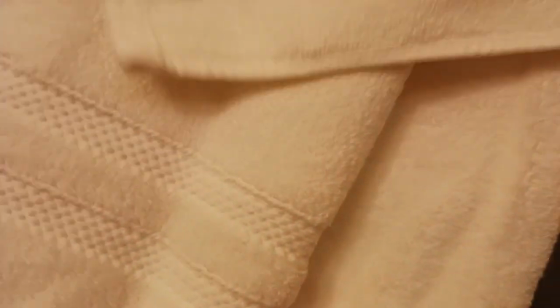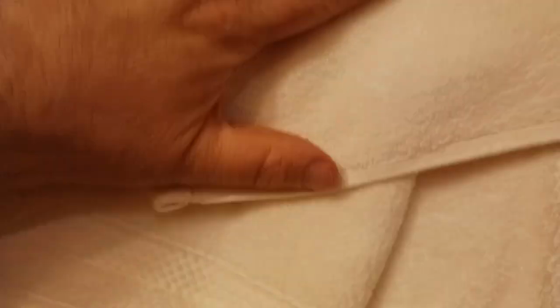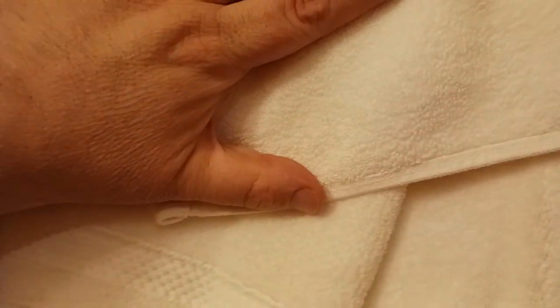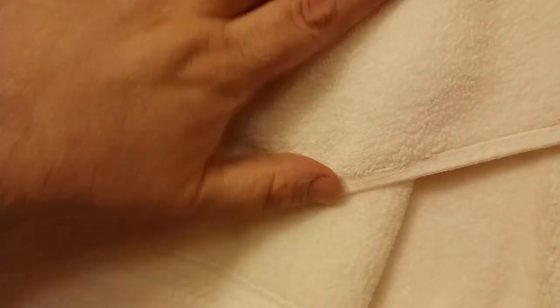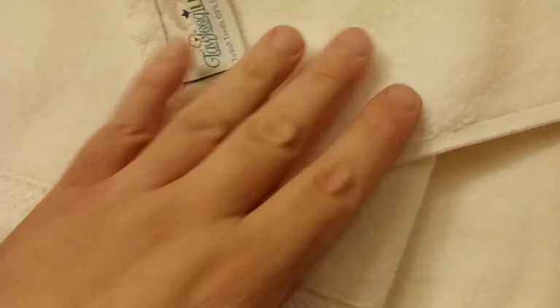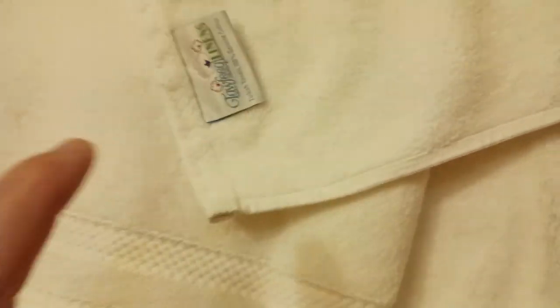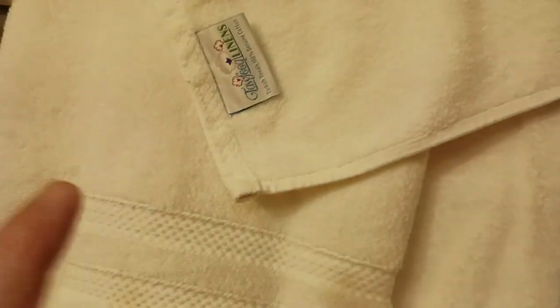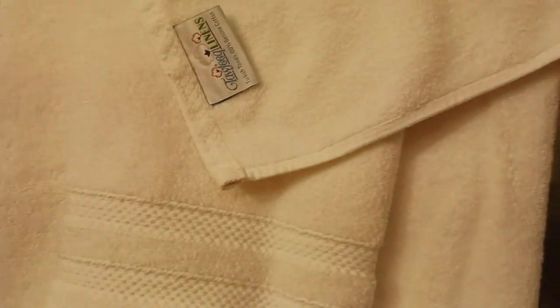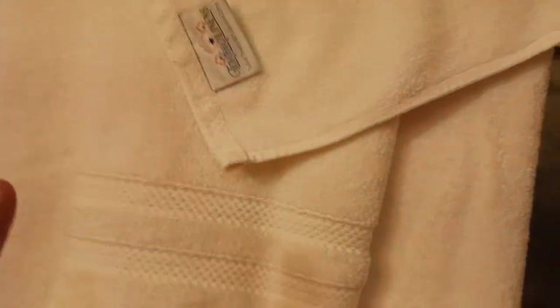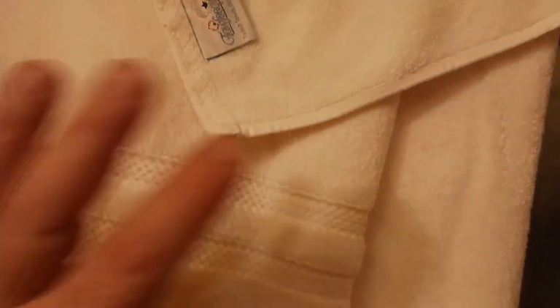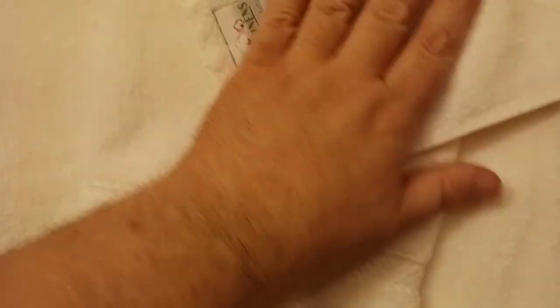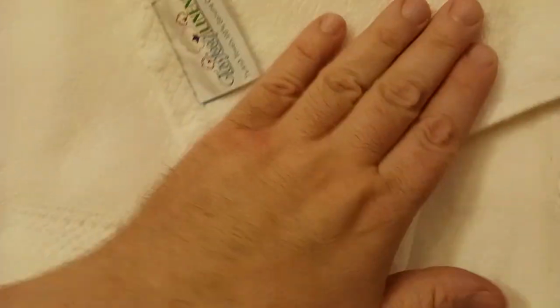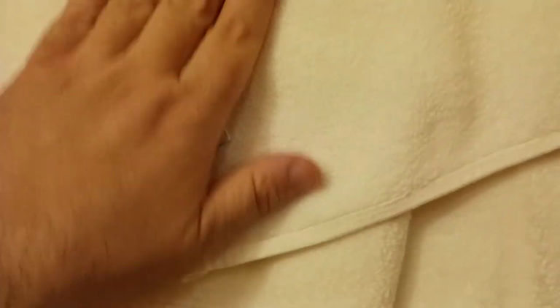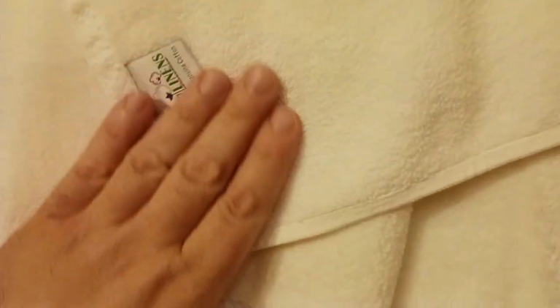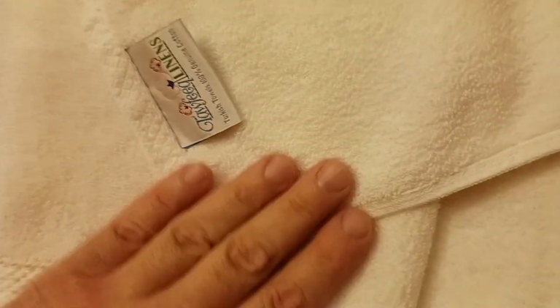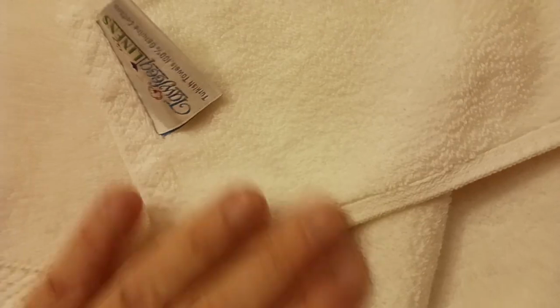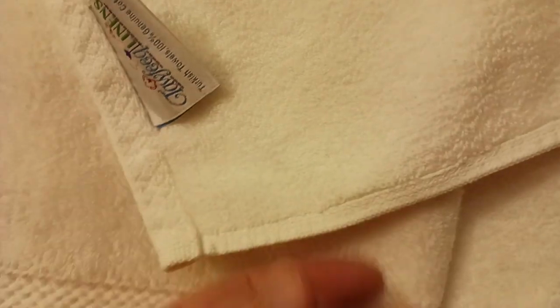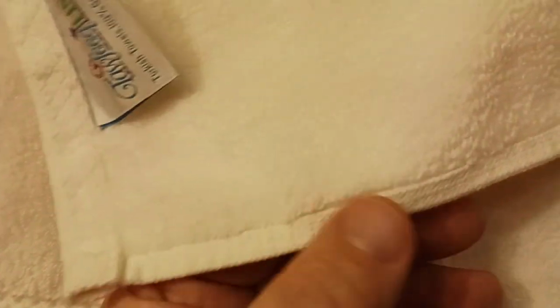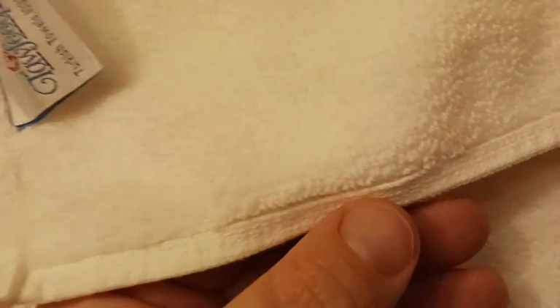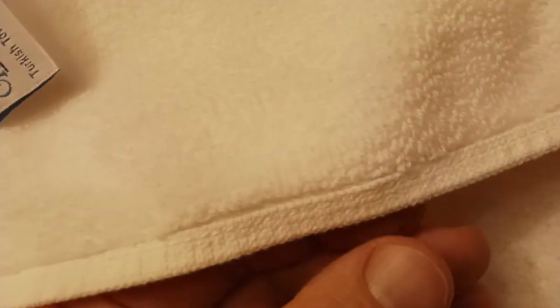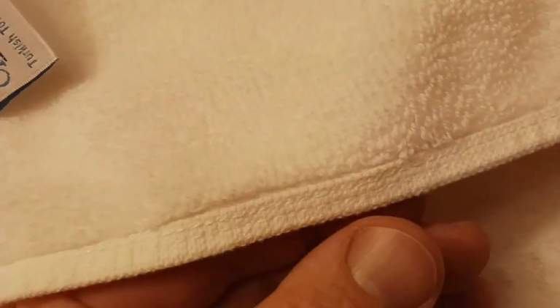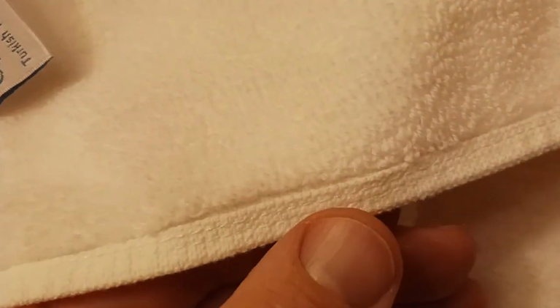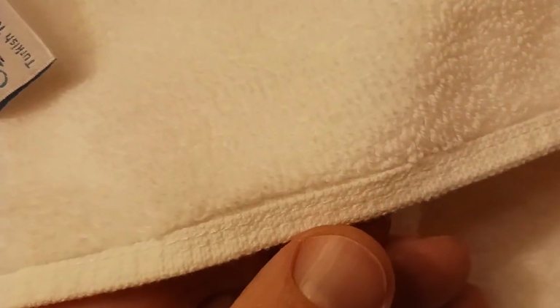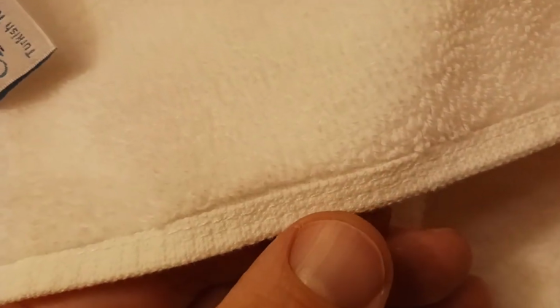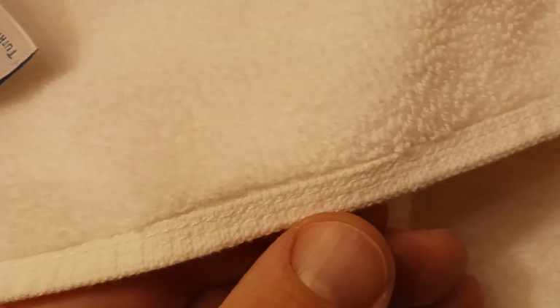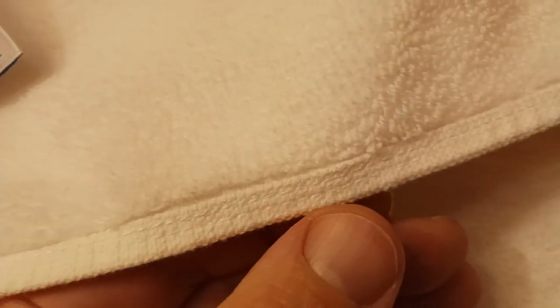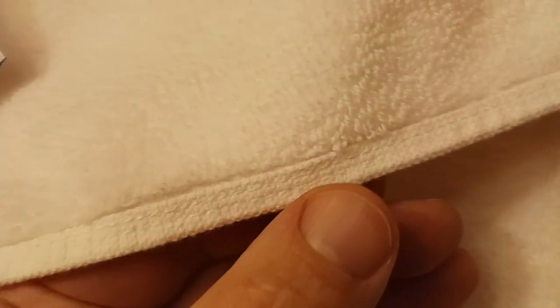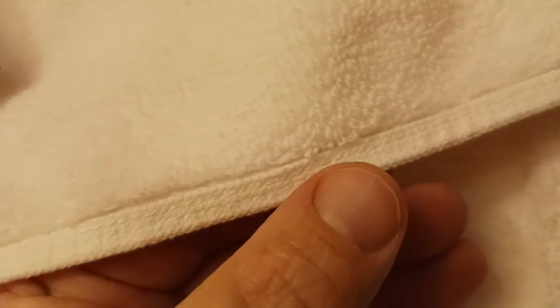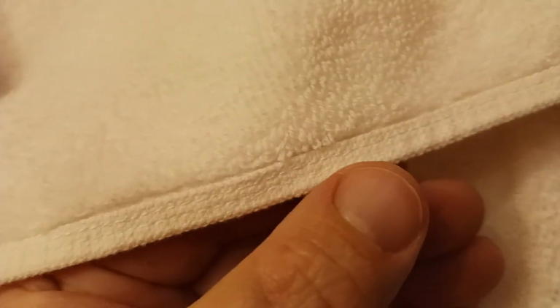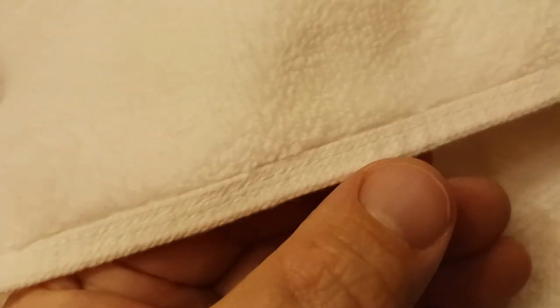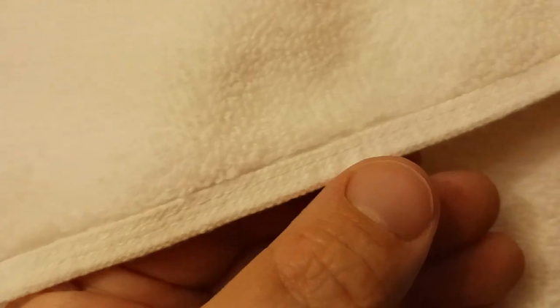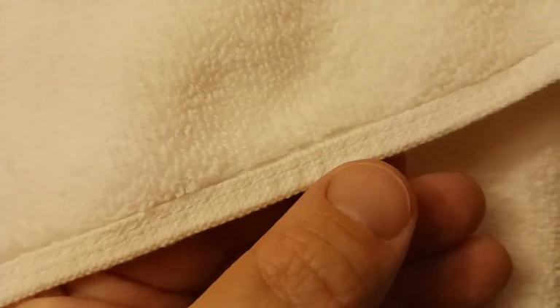Very nice cotton towels. I put them through the wash once so you can see how plush they still are. What I love about them is that they have this beautiful double stitching that goes all the way around the towel.